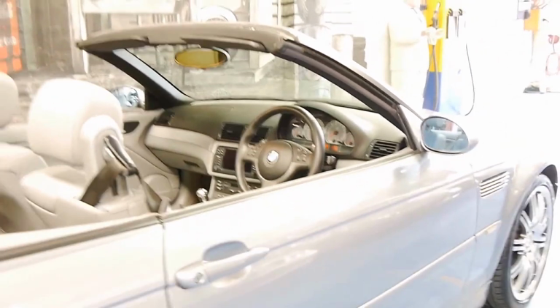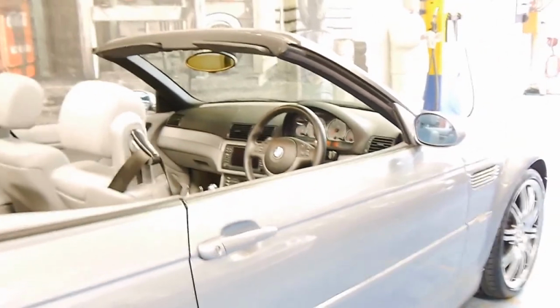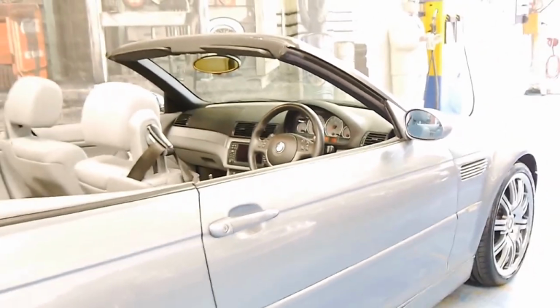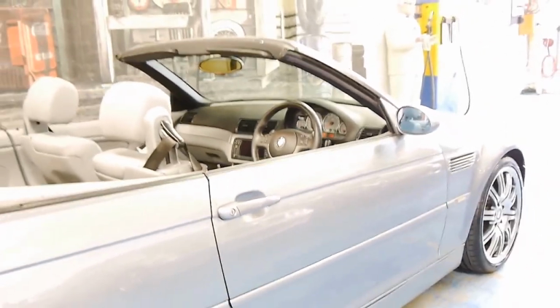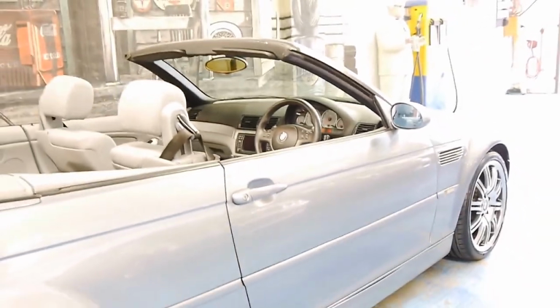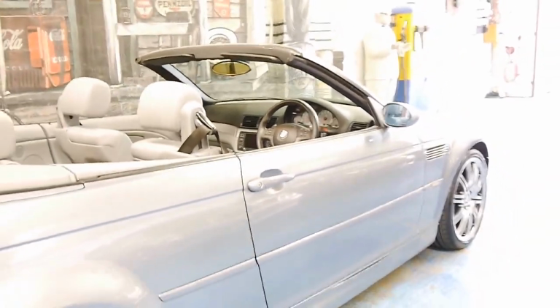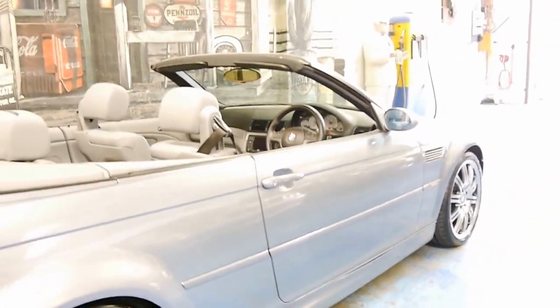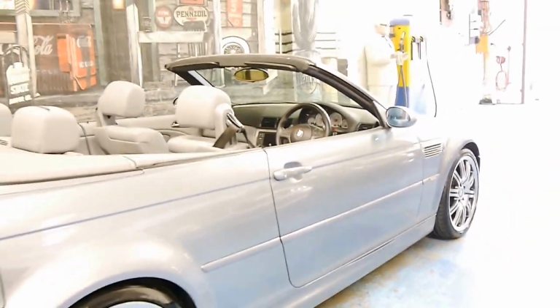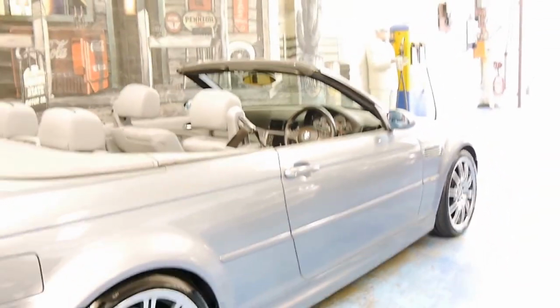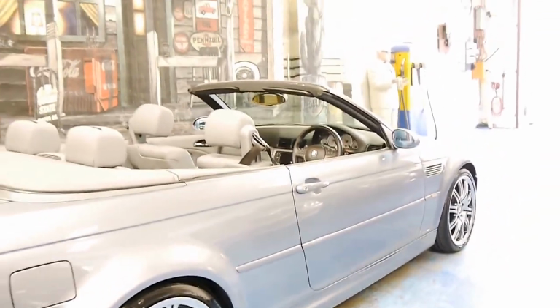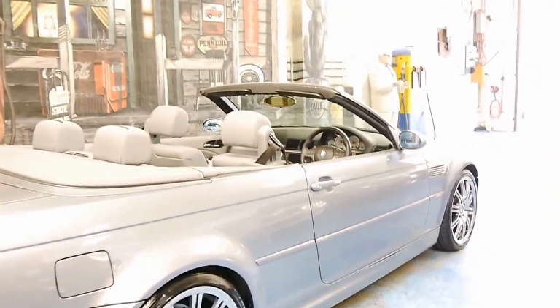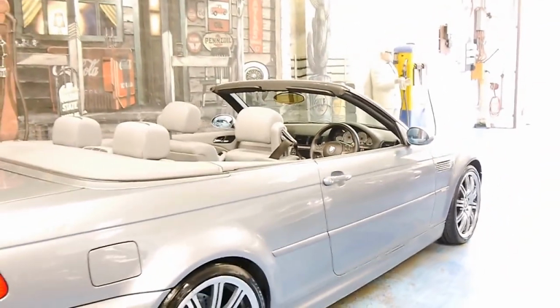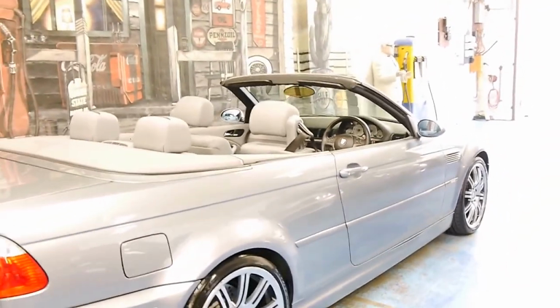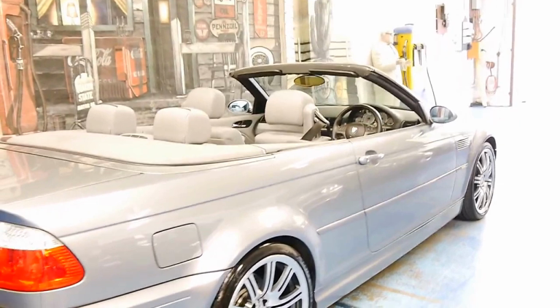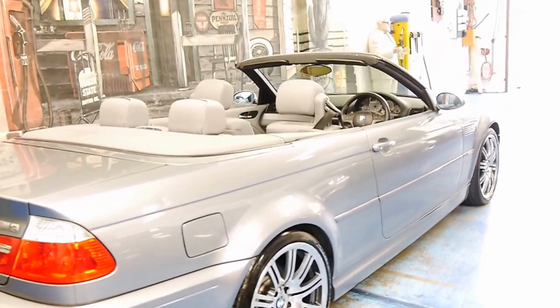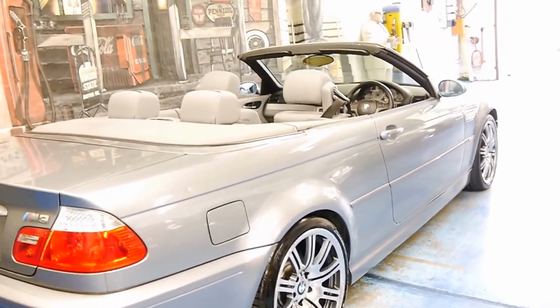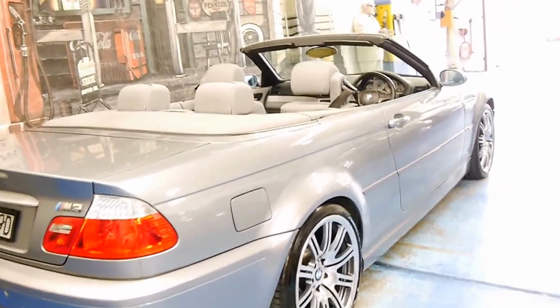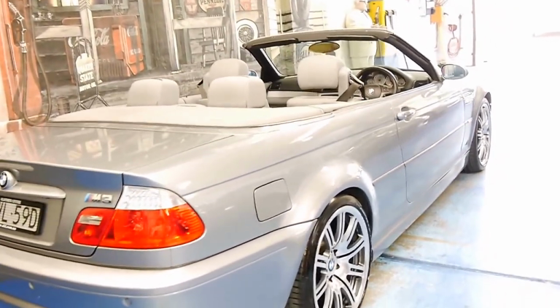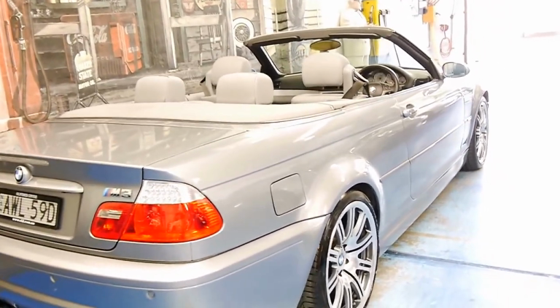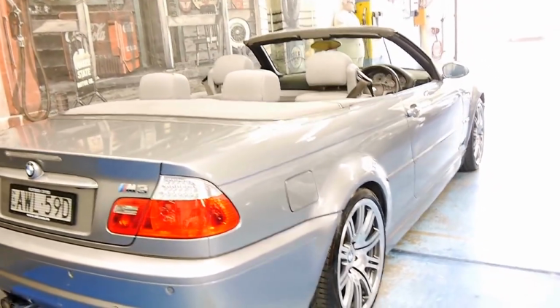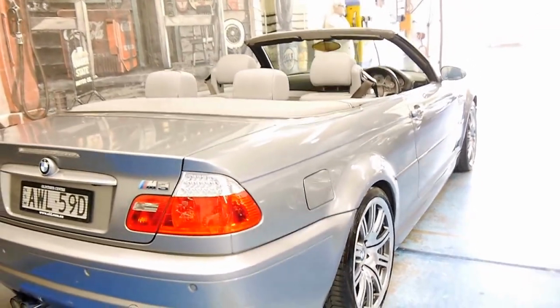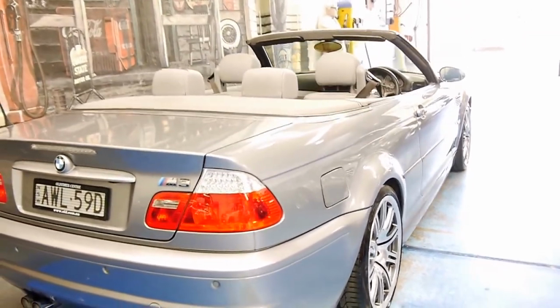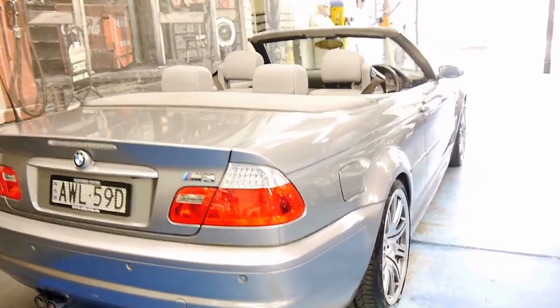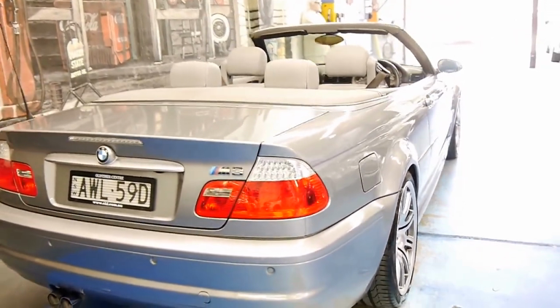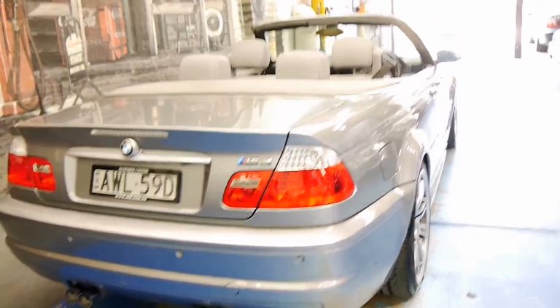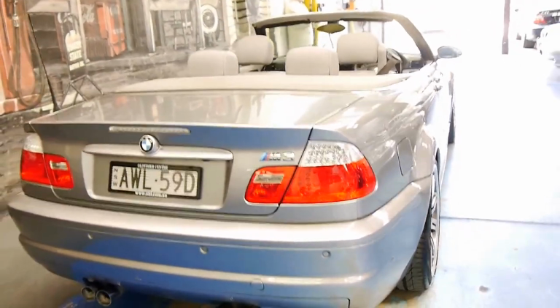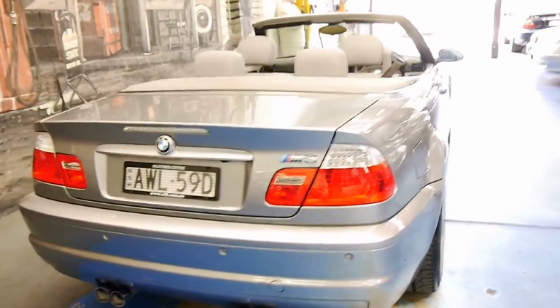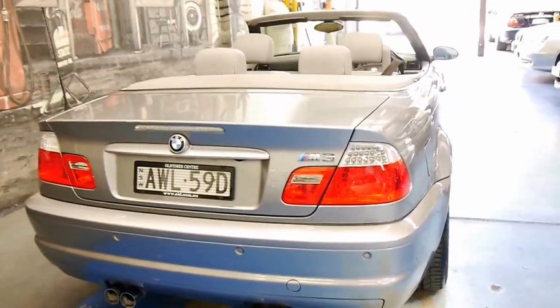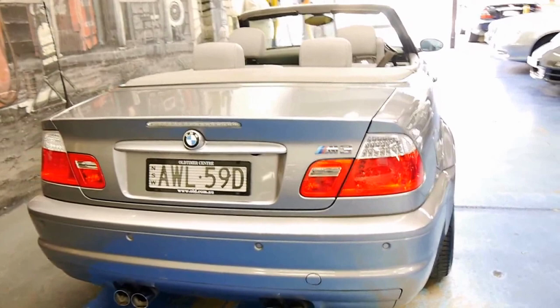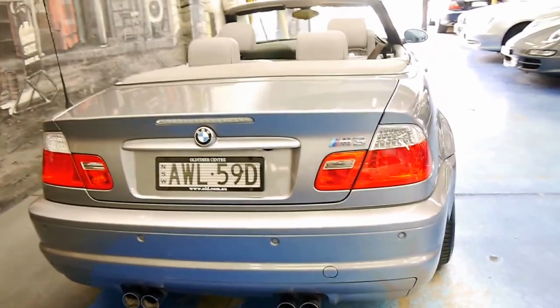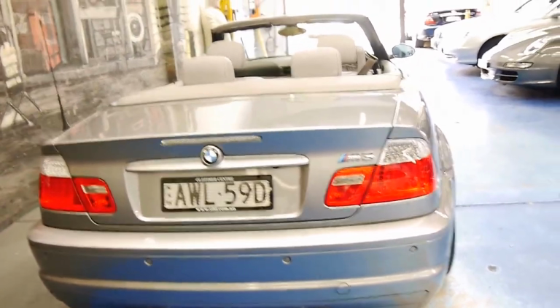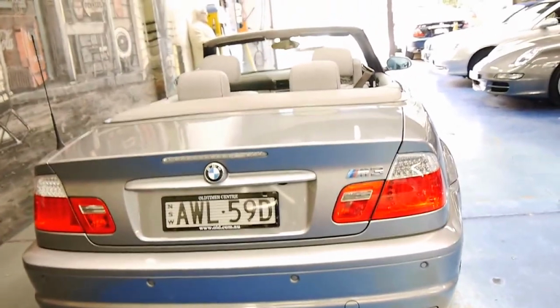The car's just come in this morning, it still needs a good detail, but it's very good. It's a nice, clean example of an M3.